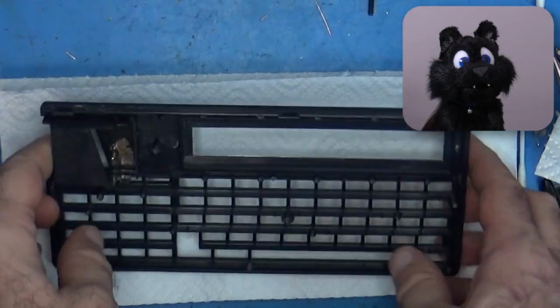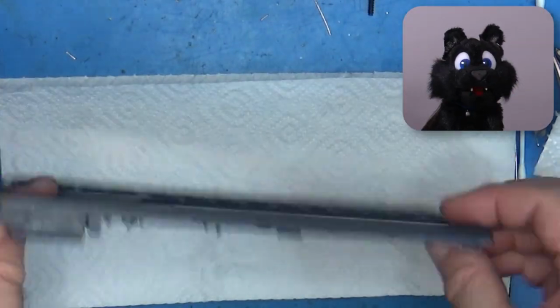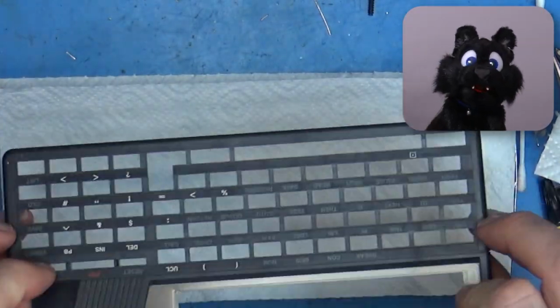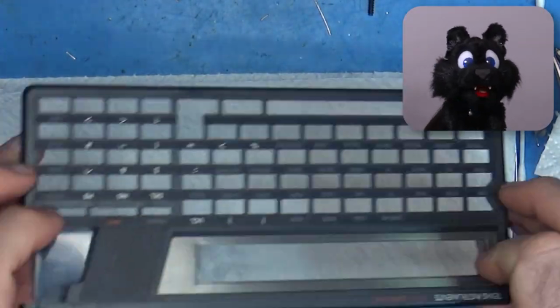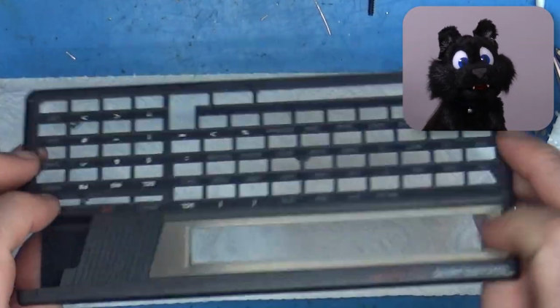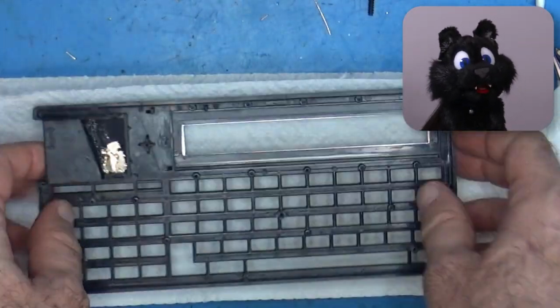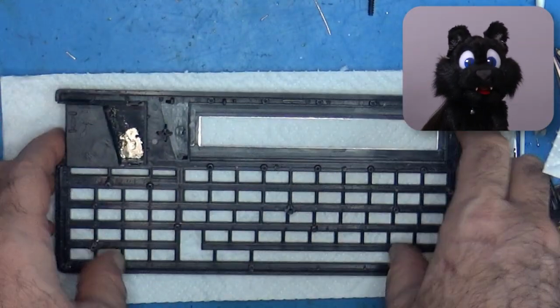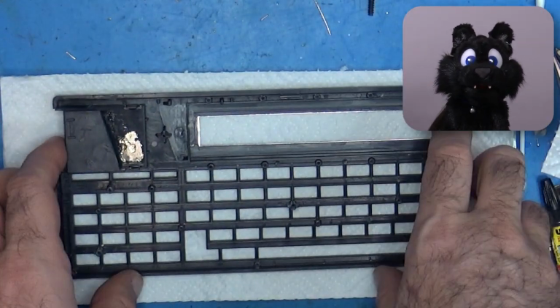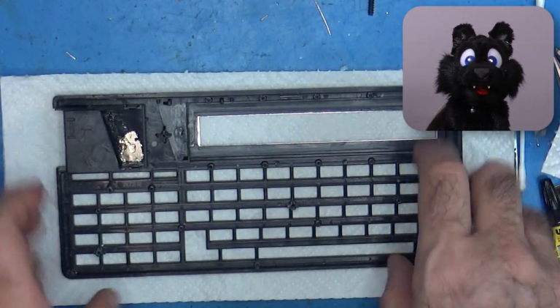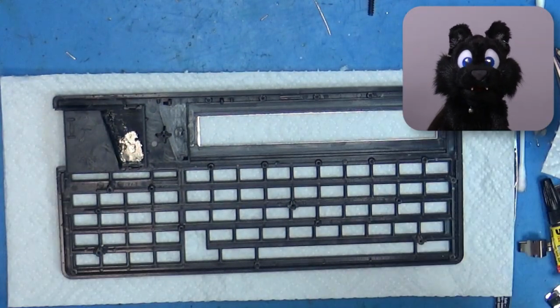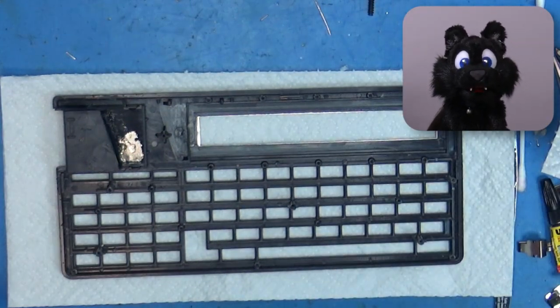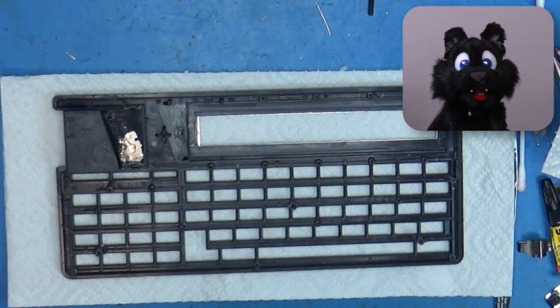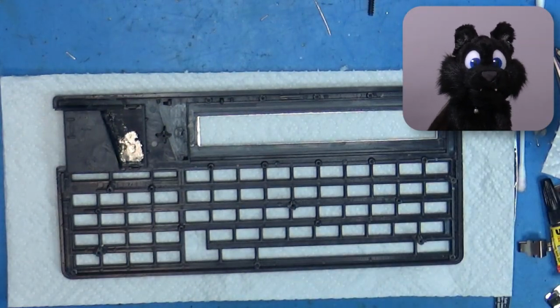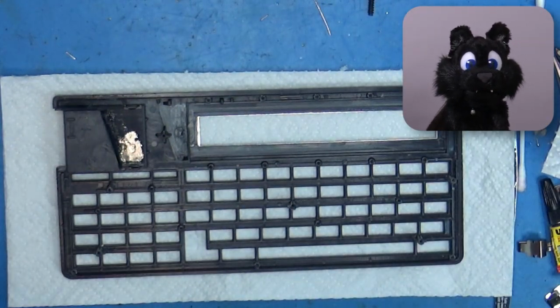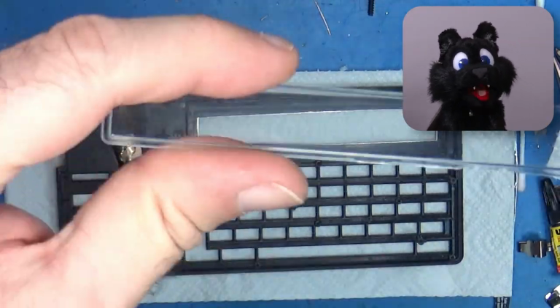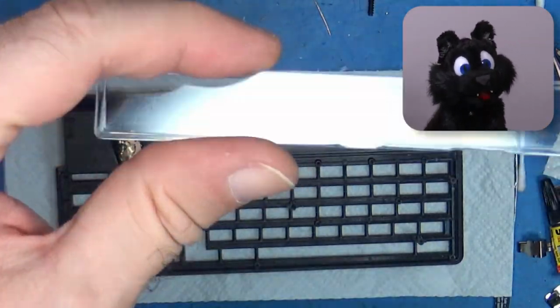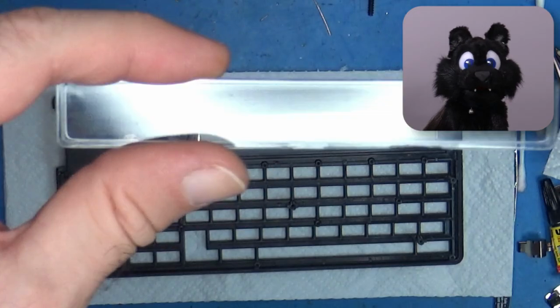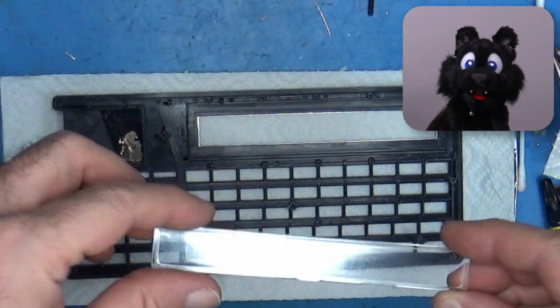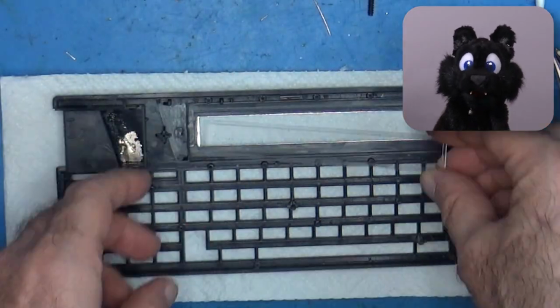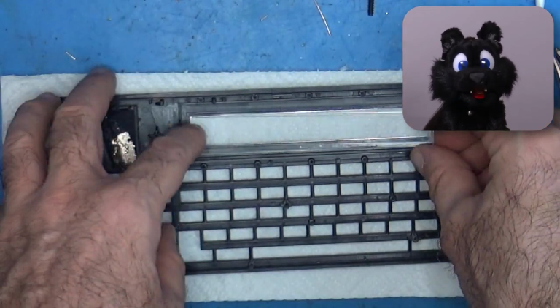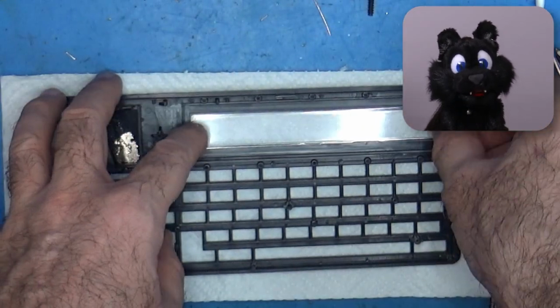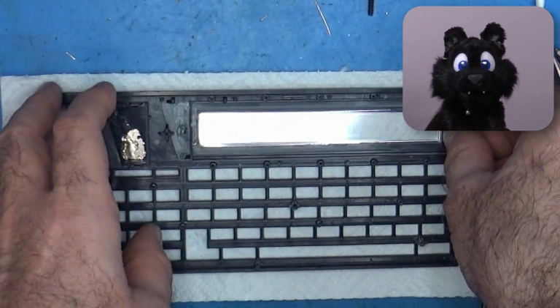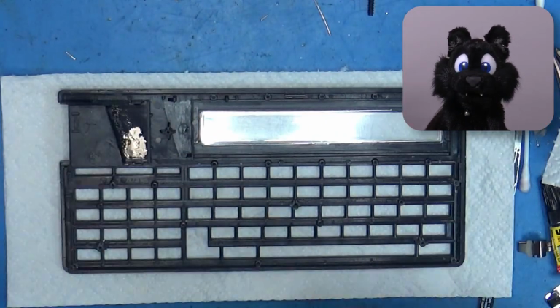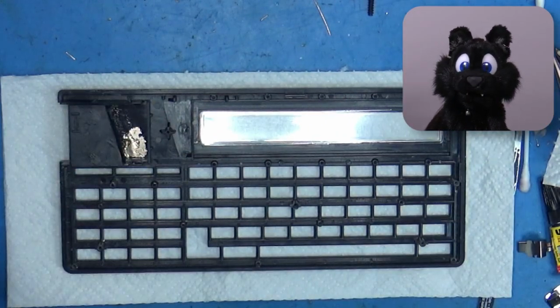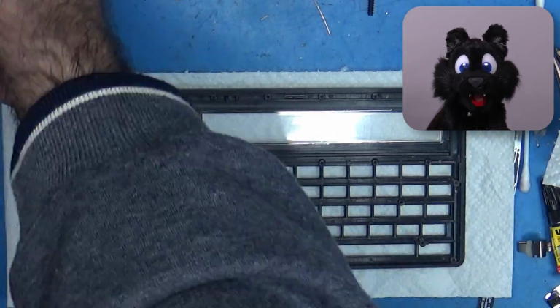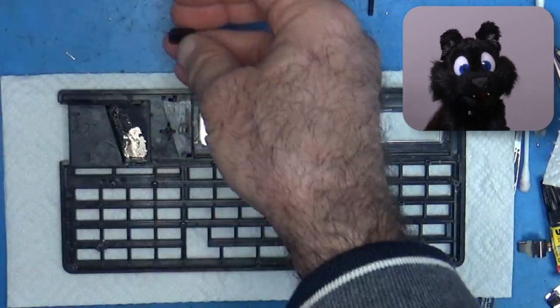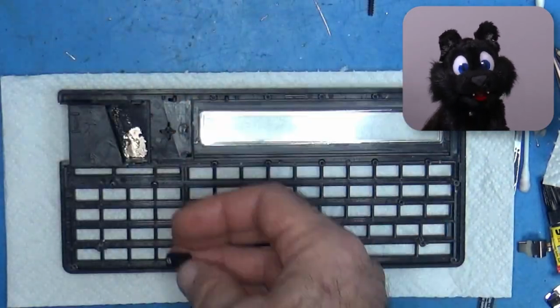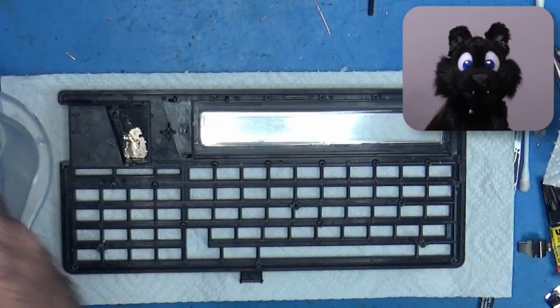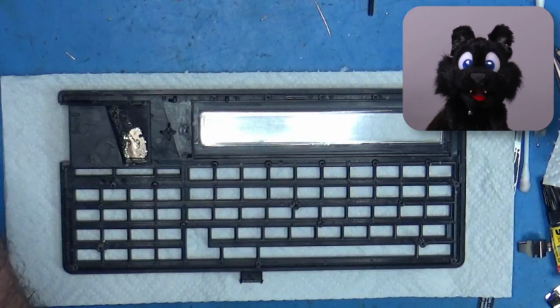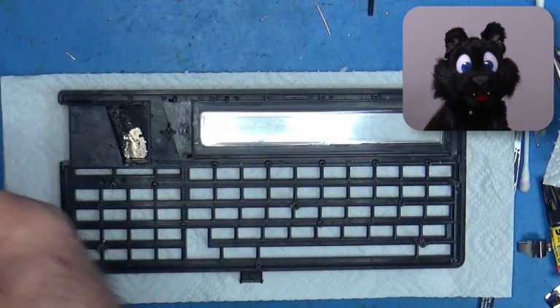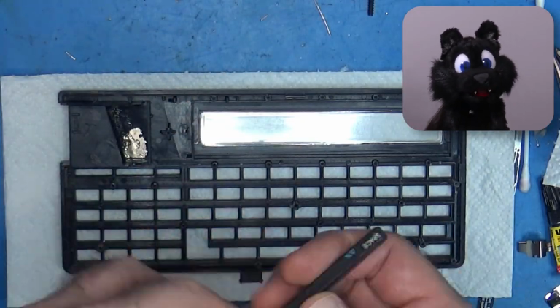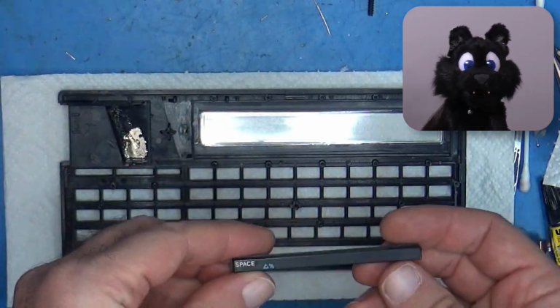The case parts get a good clean in some soapy water. And we are off to the keyboard assembly — careful to make them right side up of course.